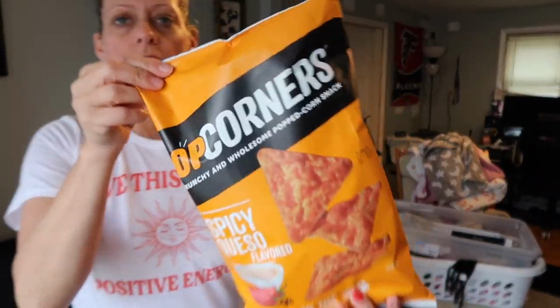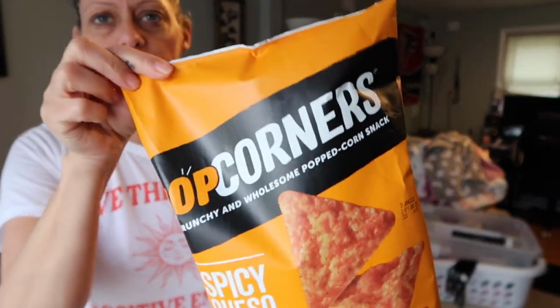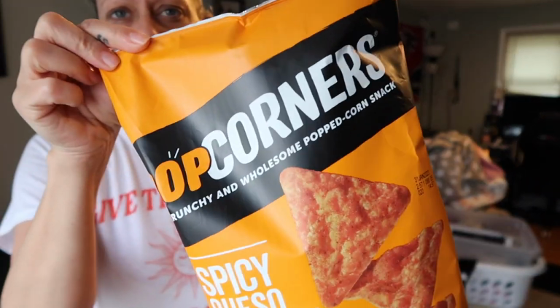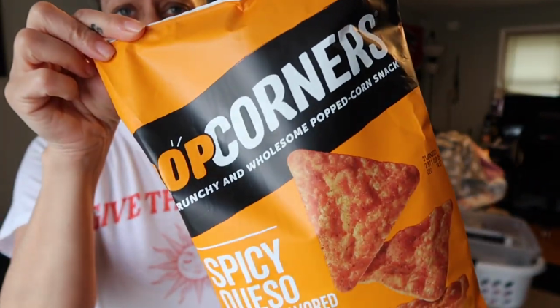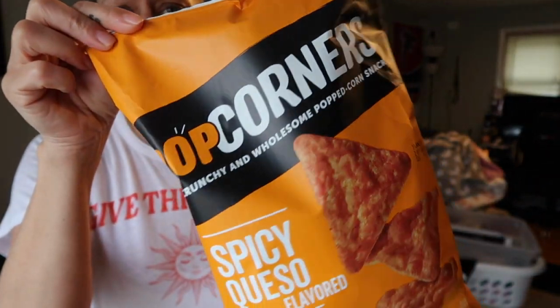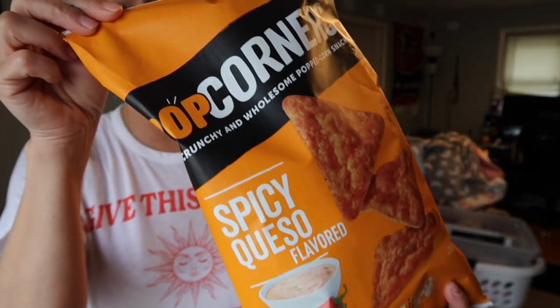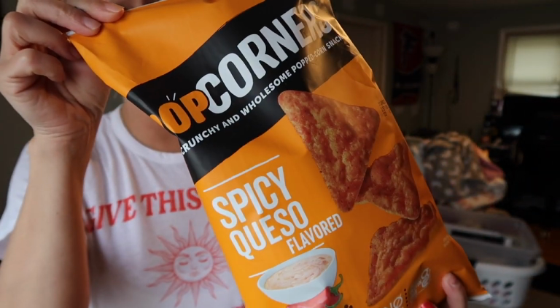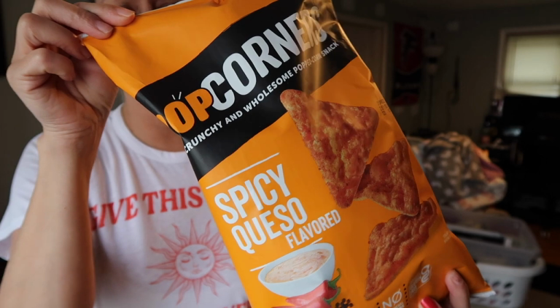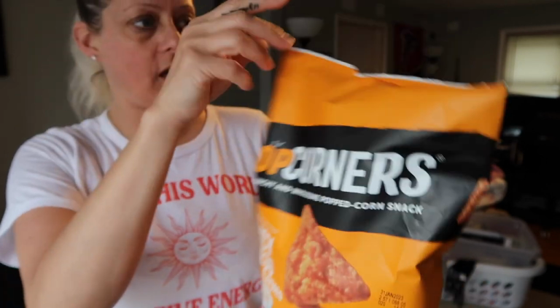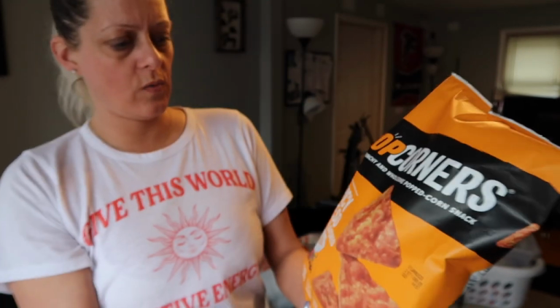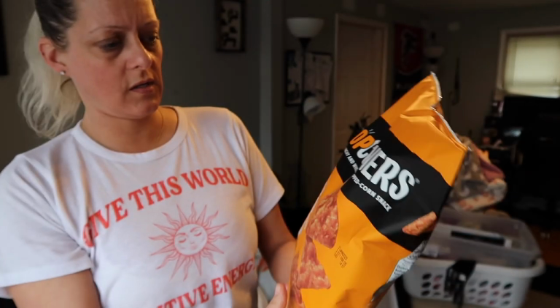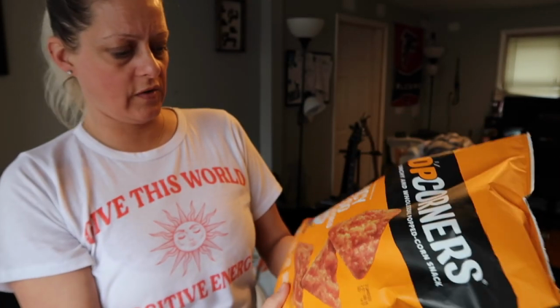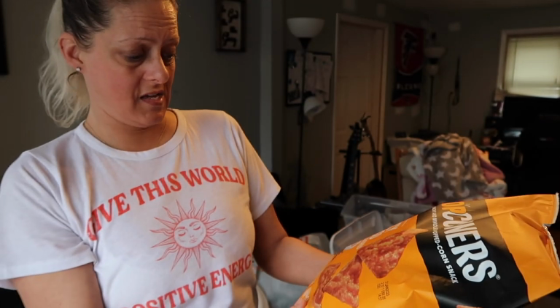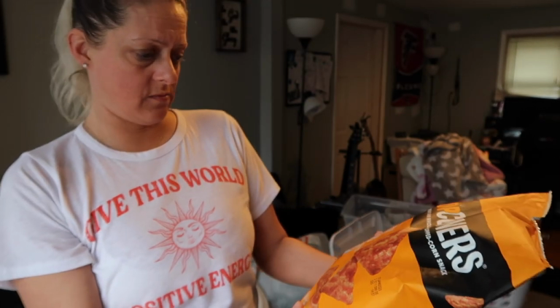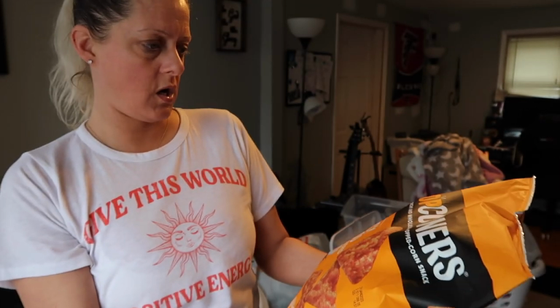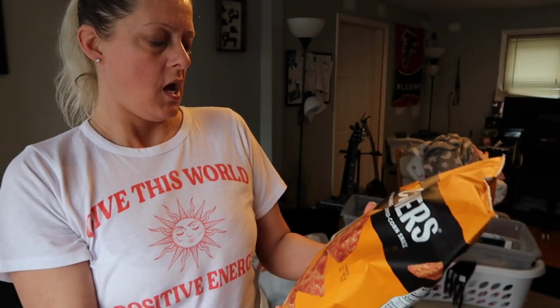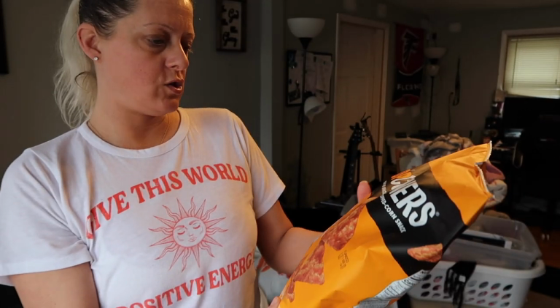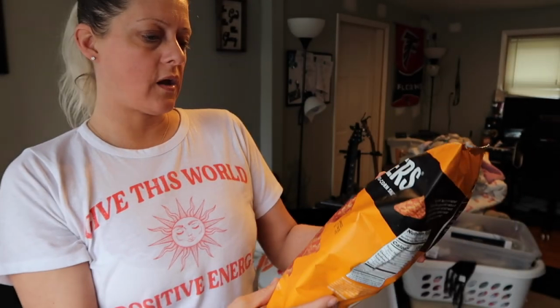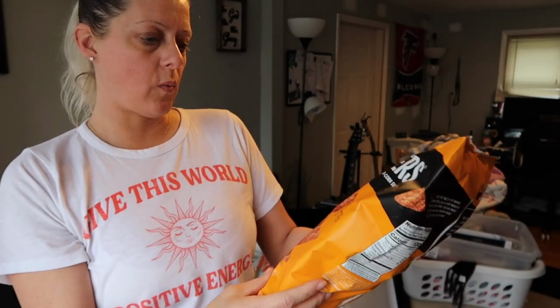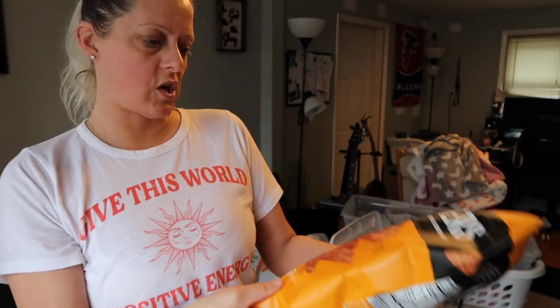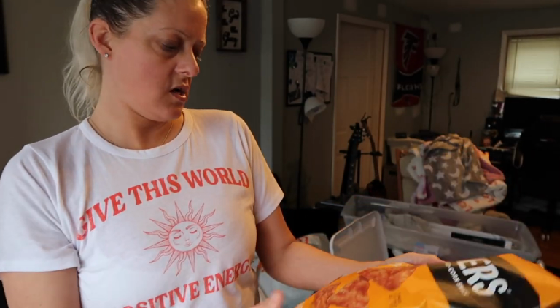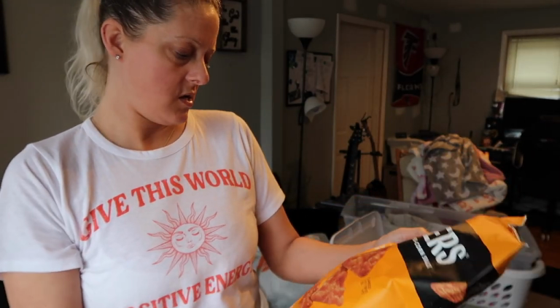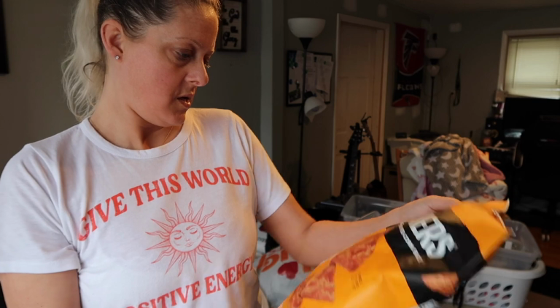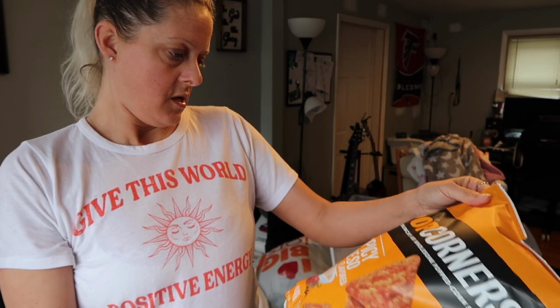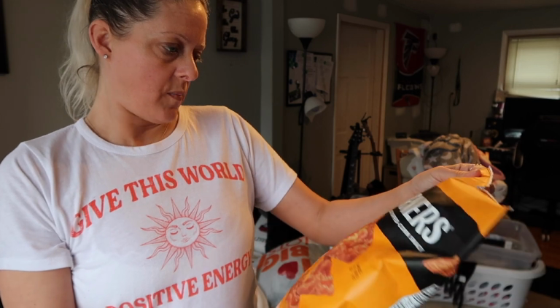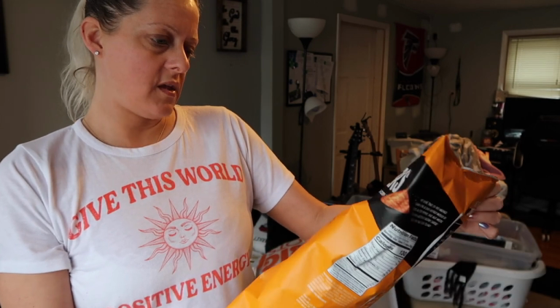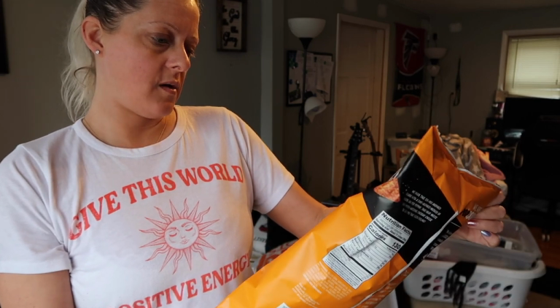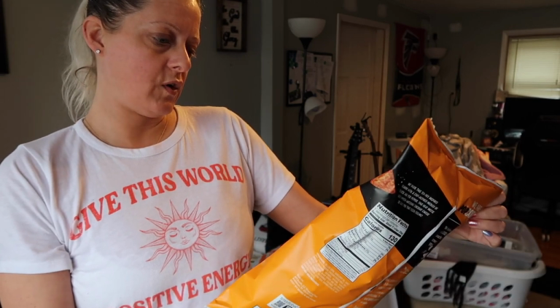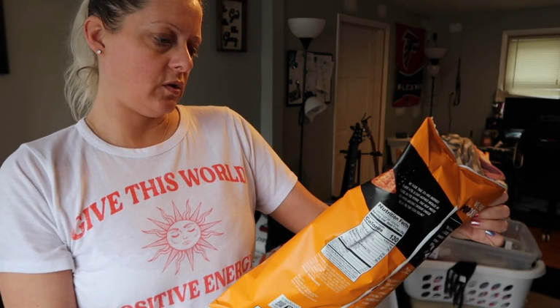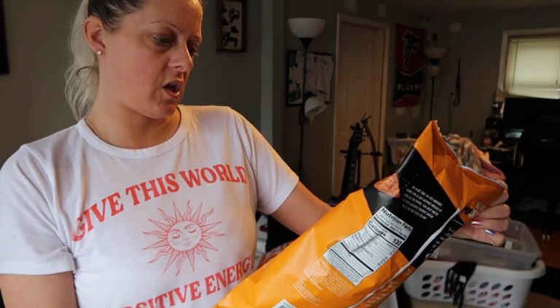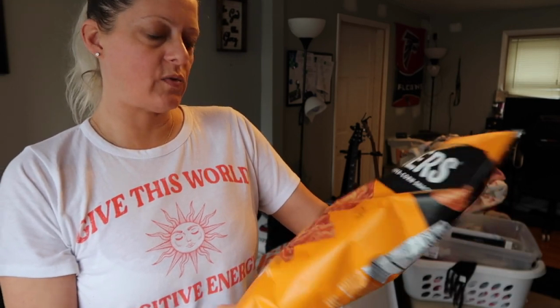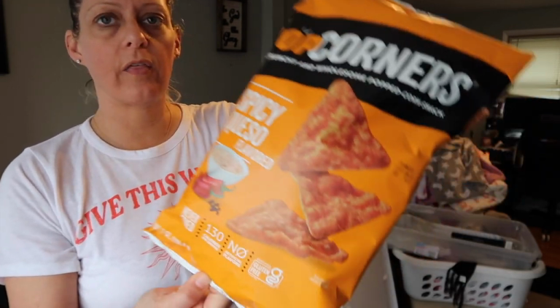So Britney Johnson shared these spicy queso PopCorners — I've never even seen these before. I do like the white cheddar, so I picked these up. They're good till January 23rd.